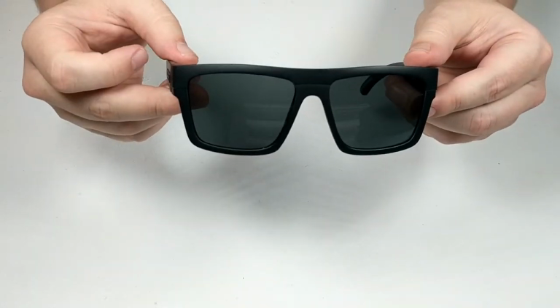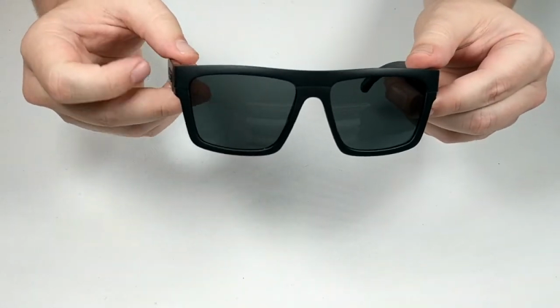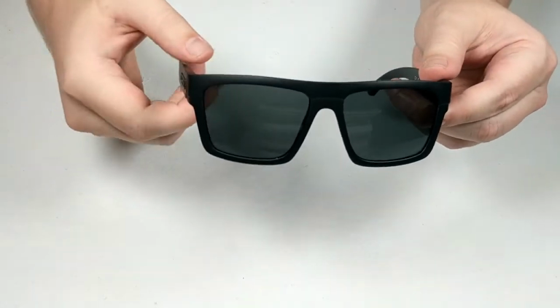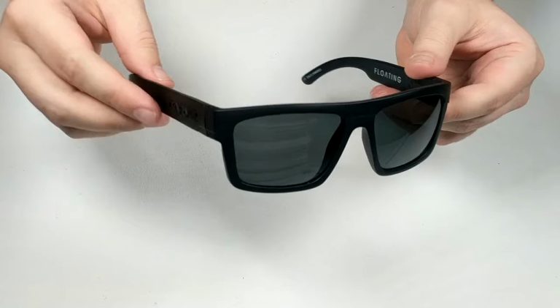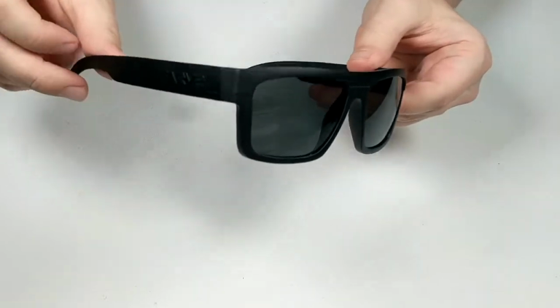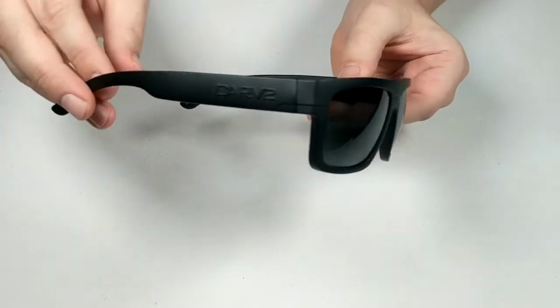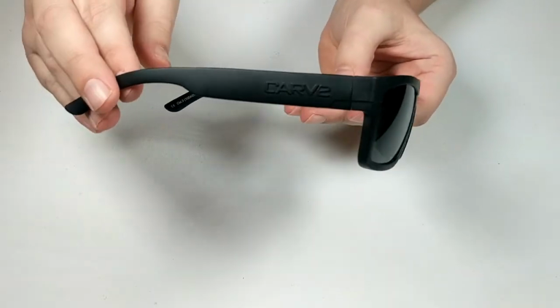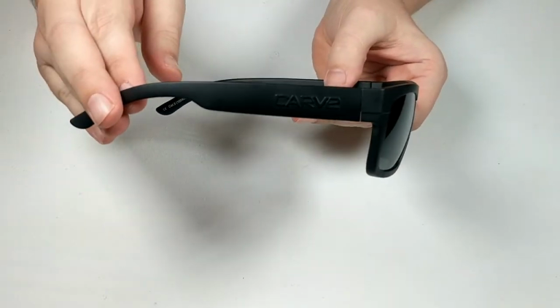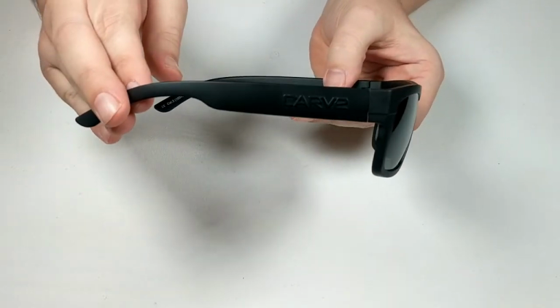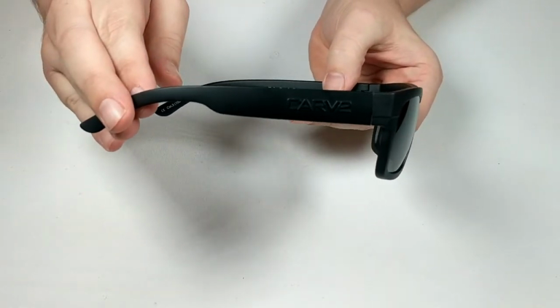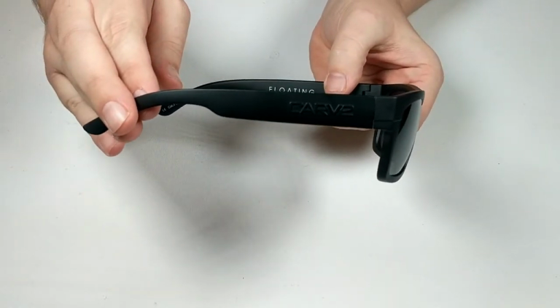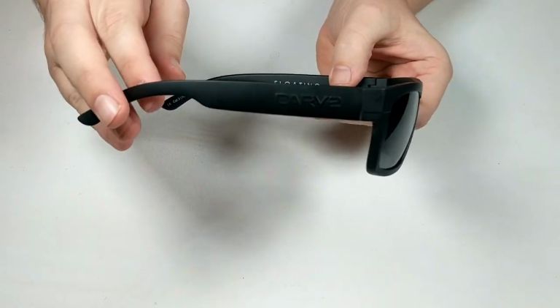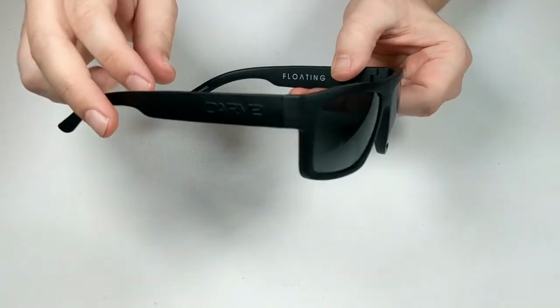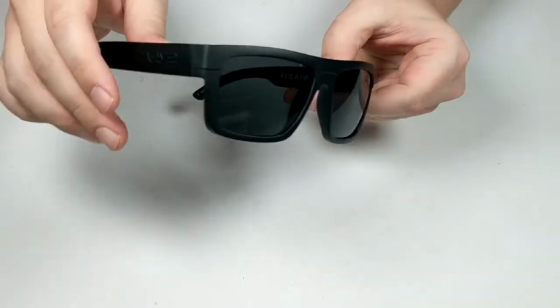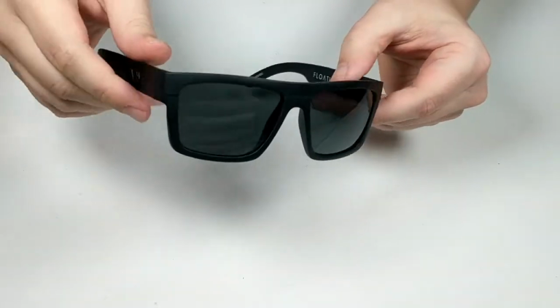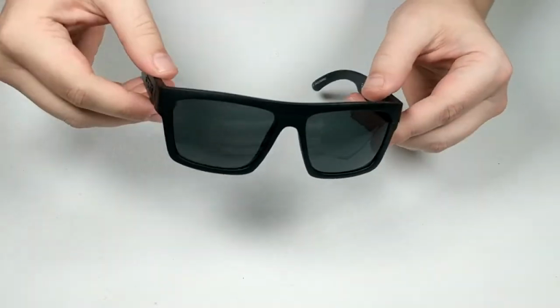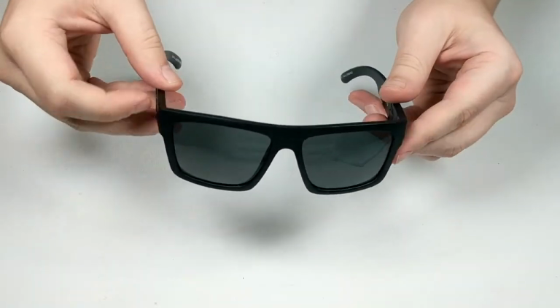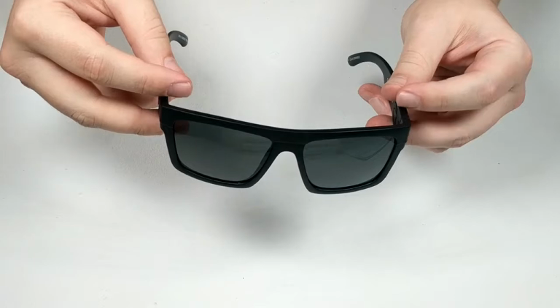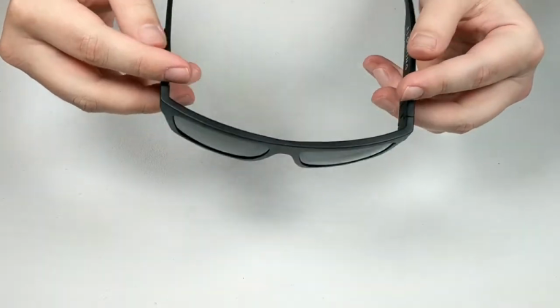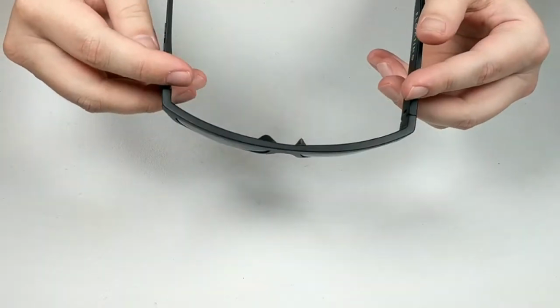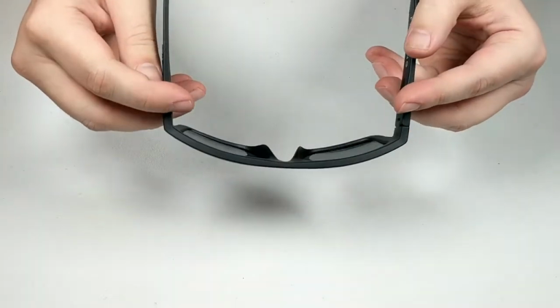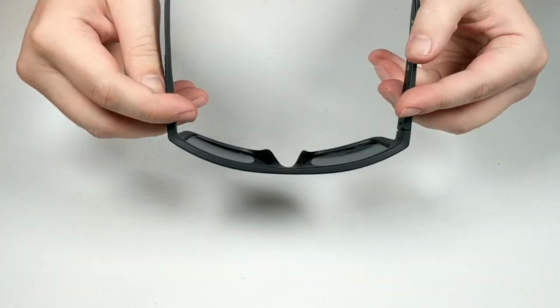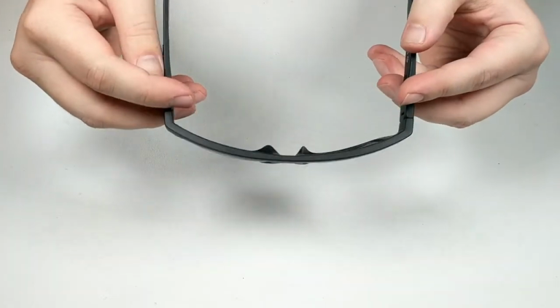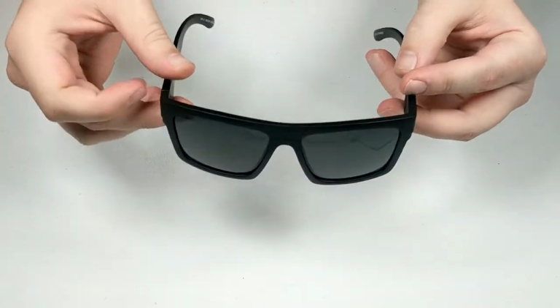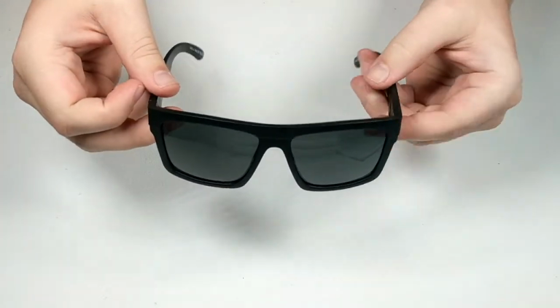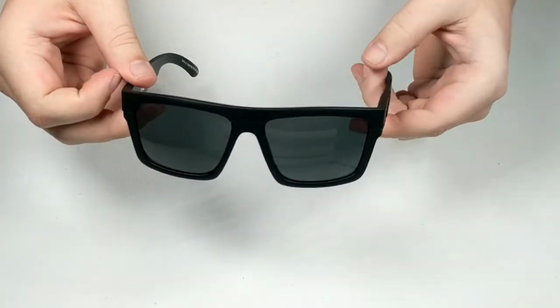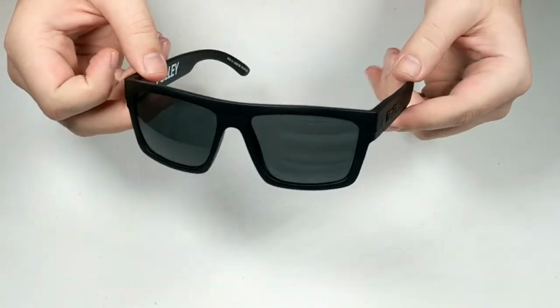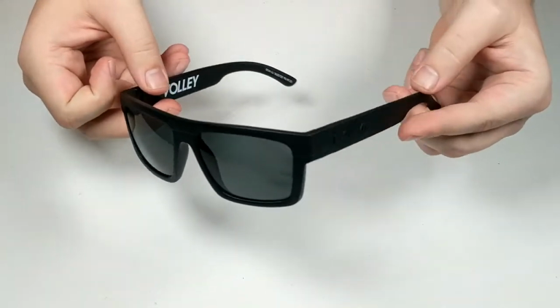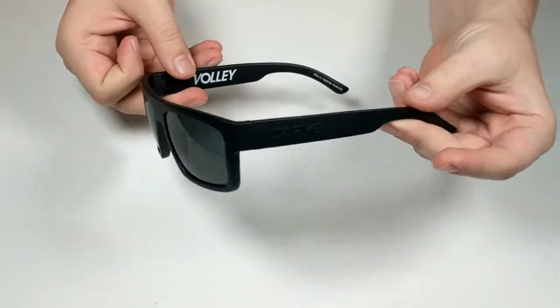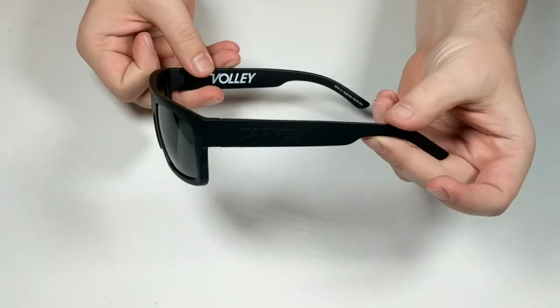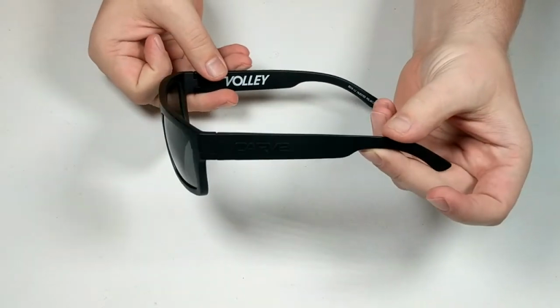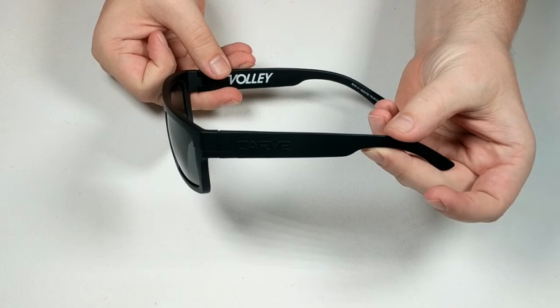The Carve Volley's memory tech frame is made from a low-density thermoplastic designed to stay afloat if you lose them in the water. They're available in a variety of colors including matte black, gray, and matte tort.